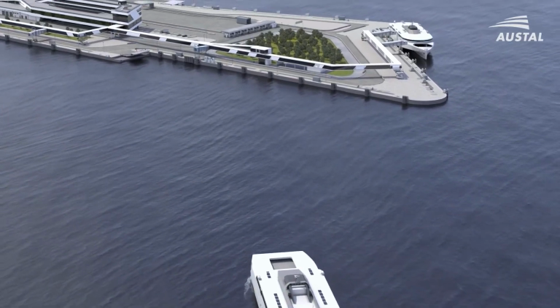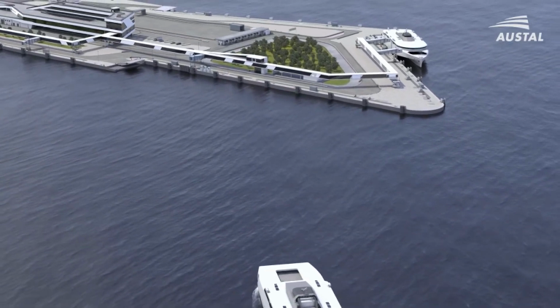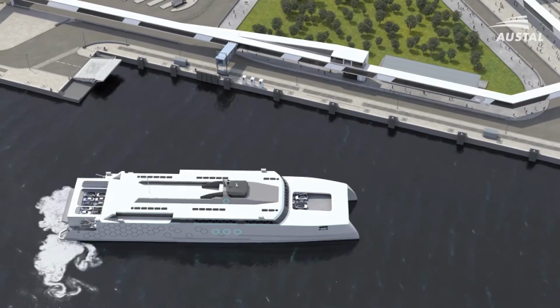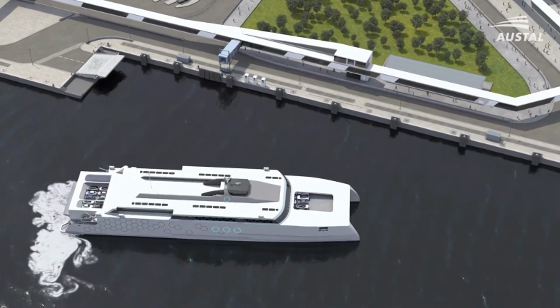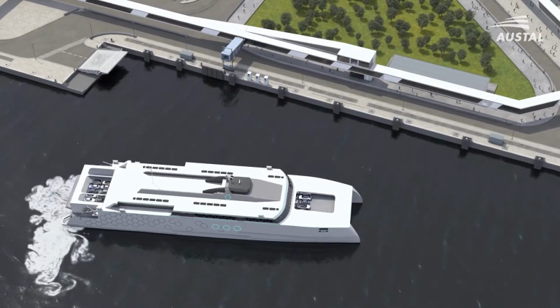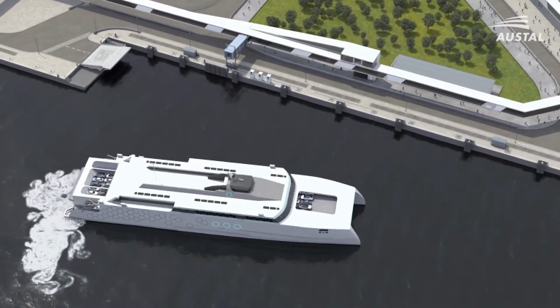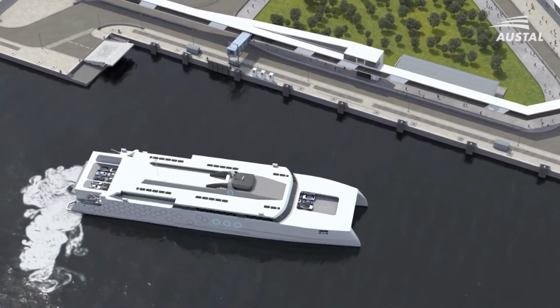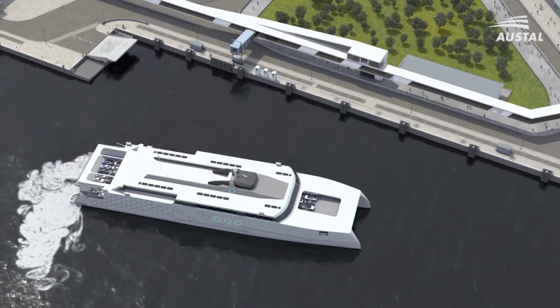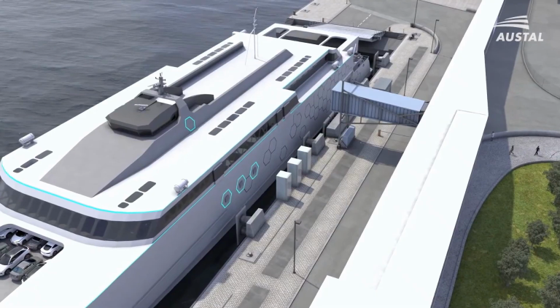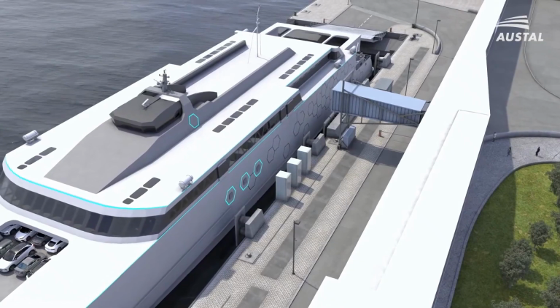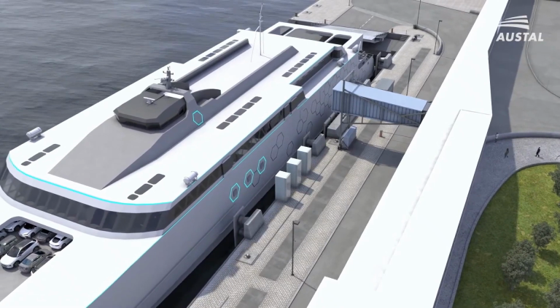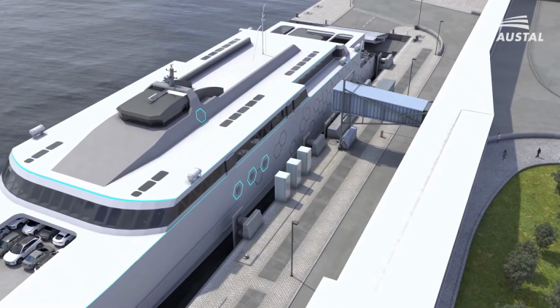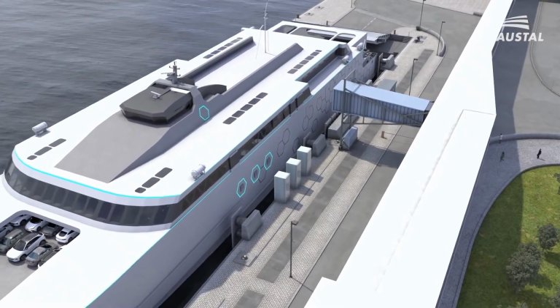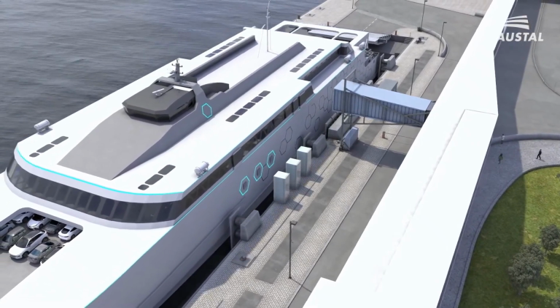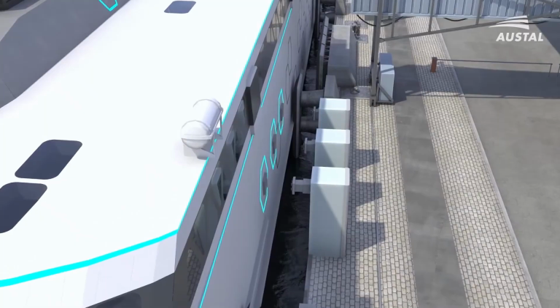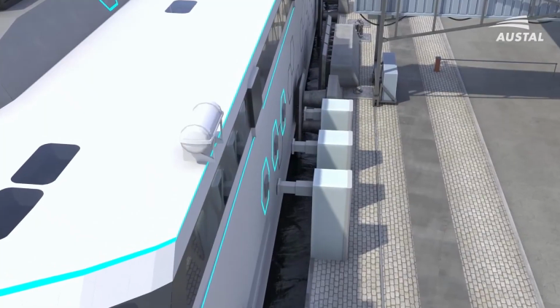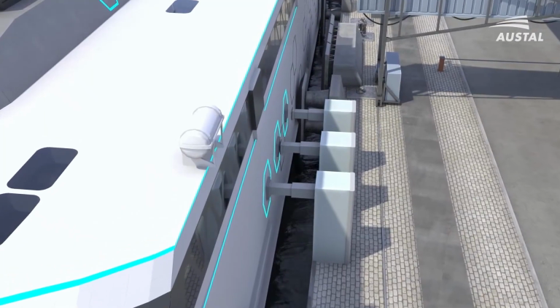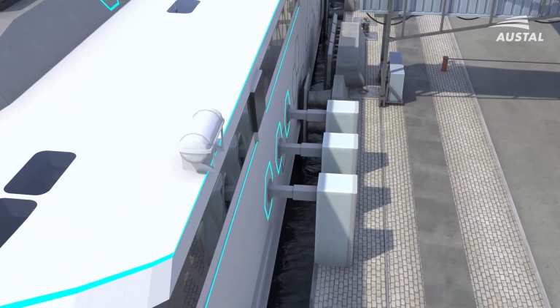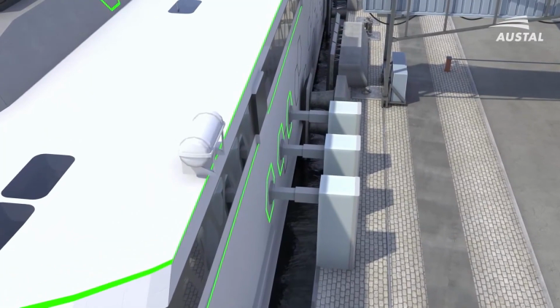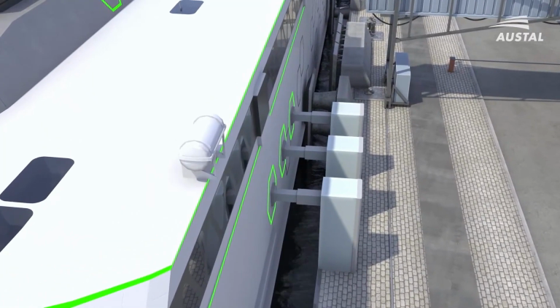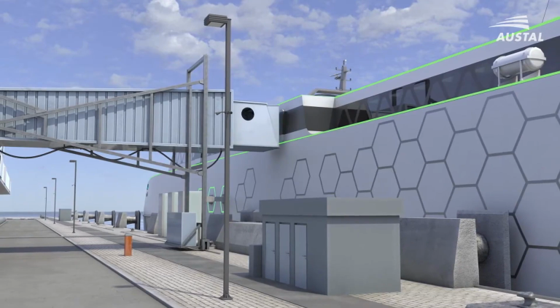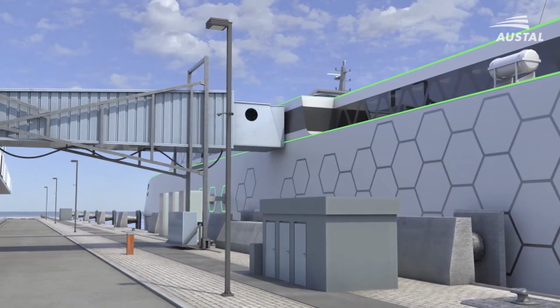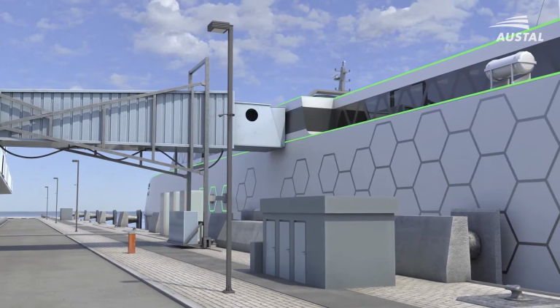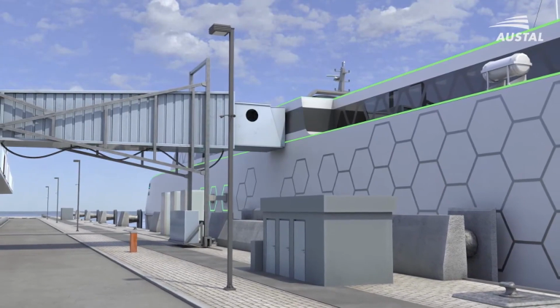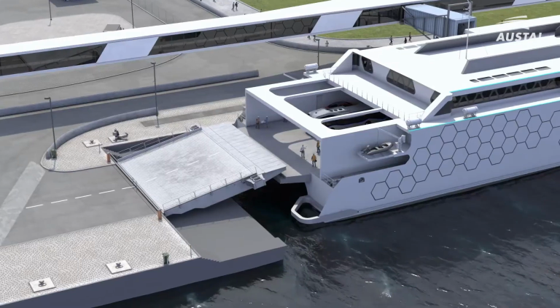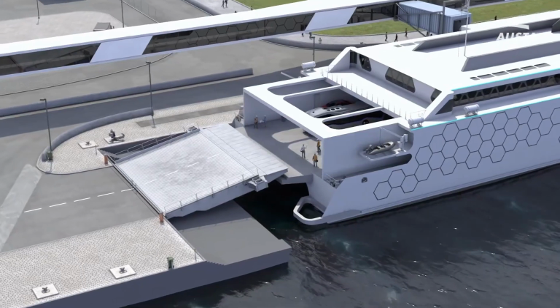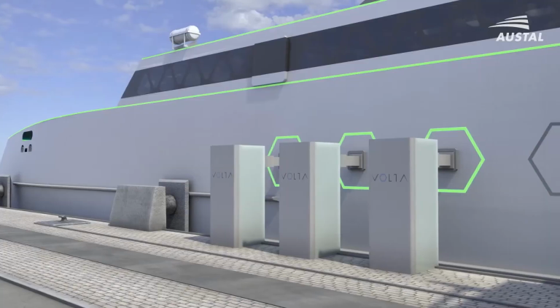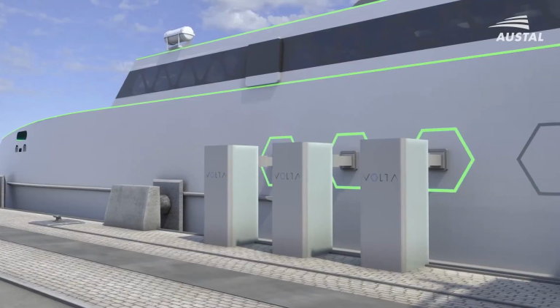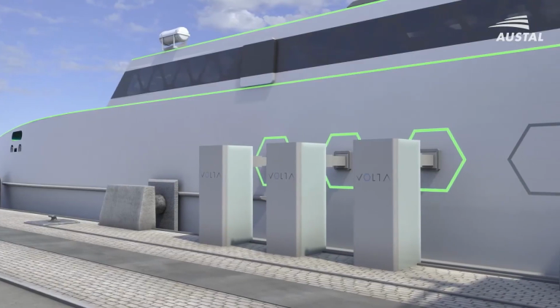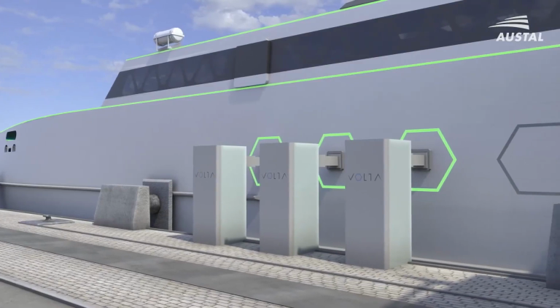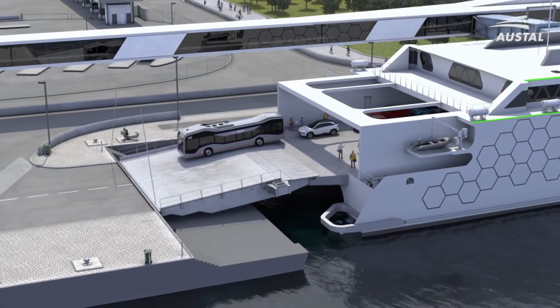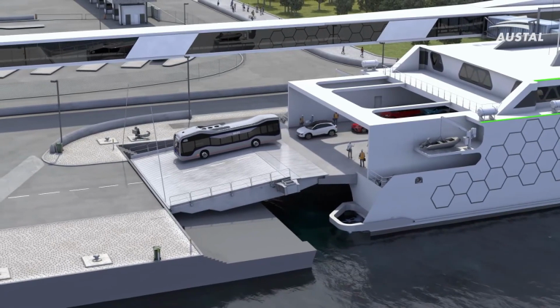By combining sustainability, innovation, and efficiency, Austal's Volta Auto Express is poised to transform ferry transport, offering a clean, quiet, and cost-effective alternative for the future of maritime mobility.